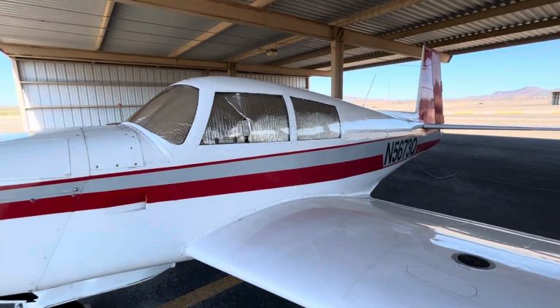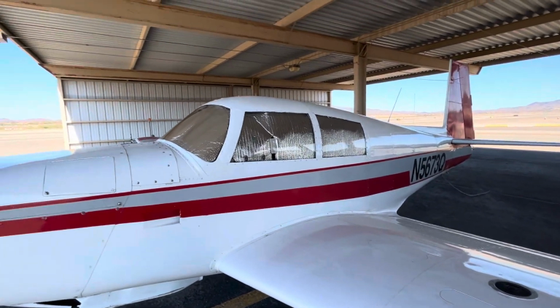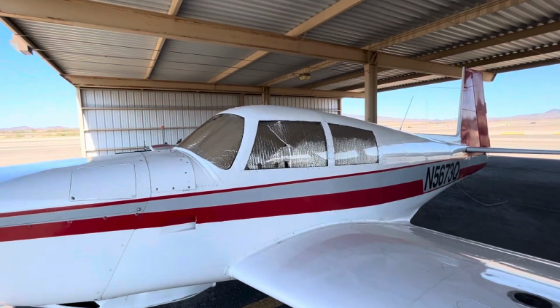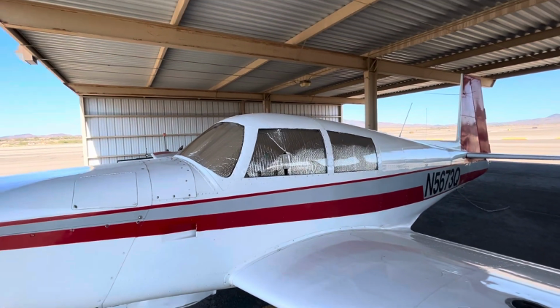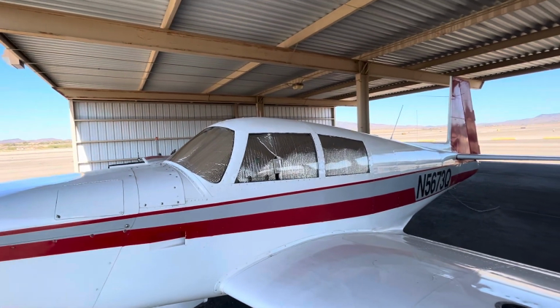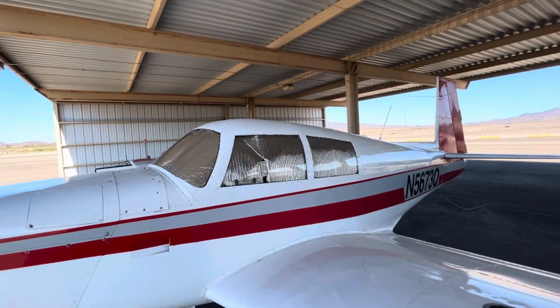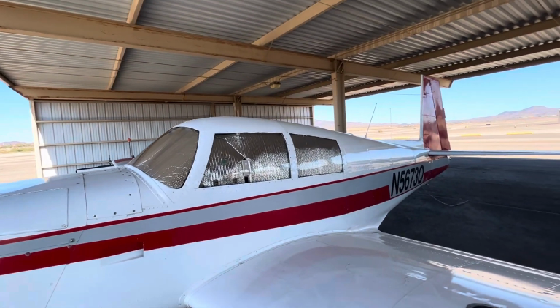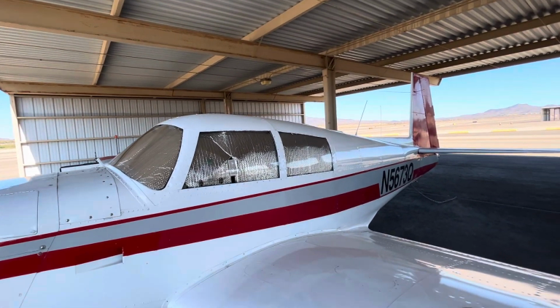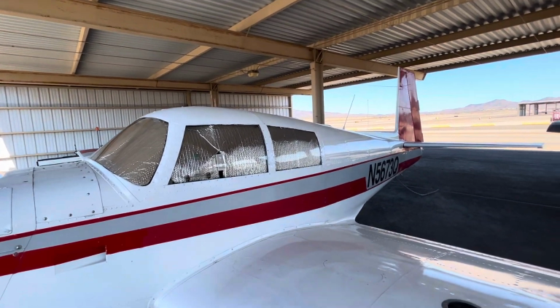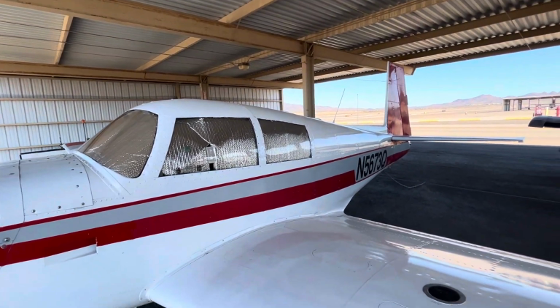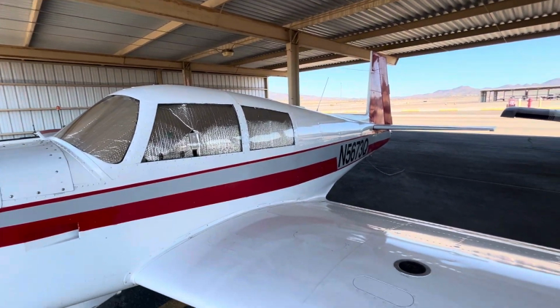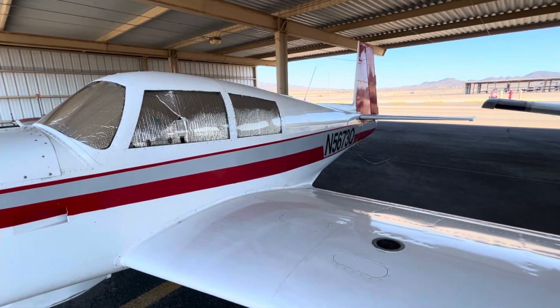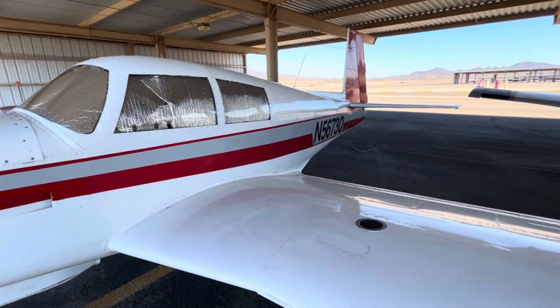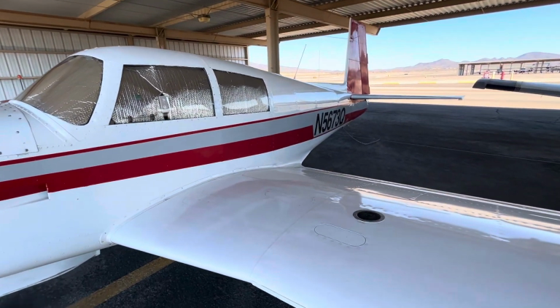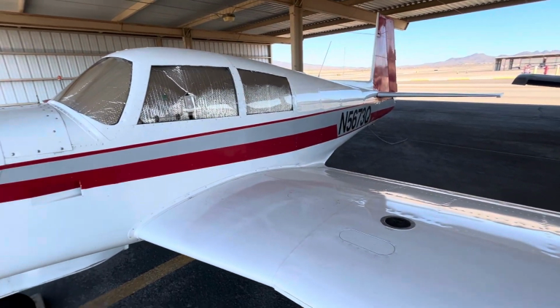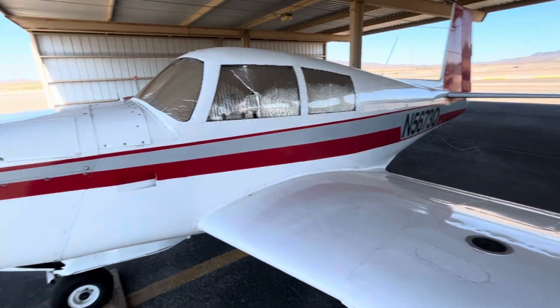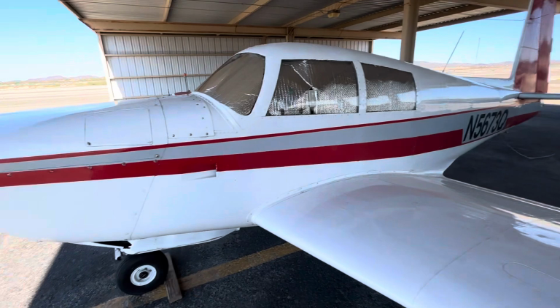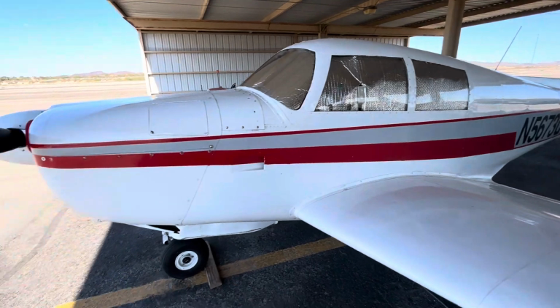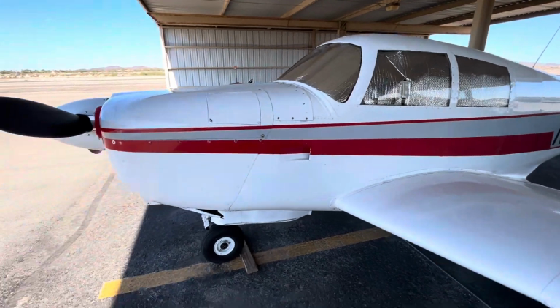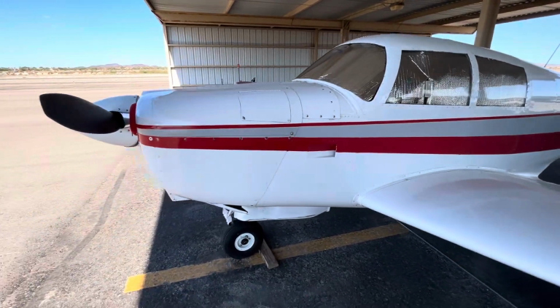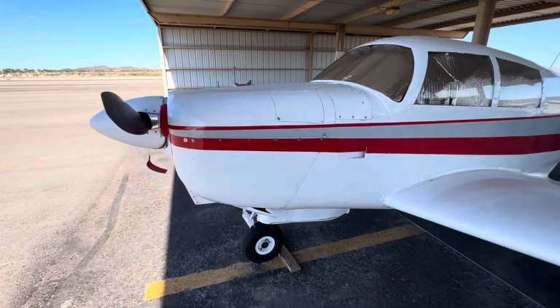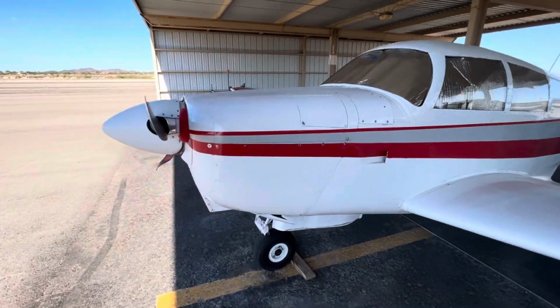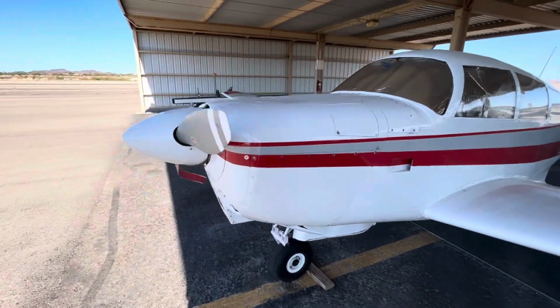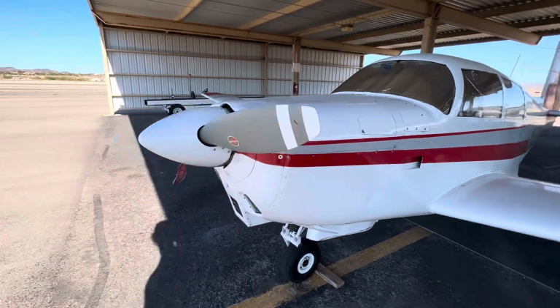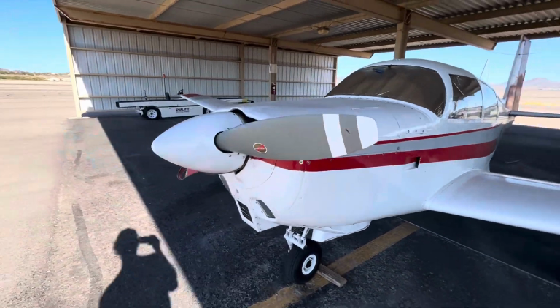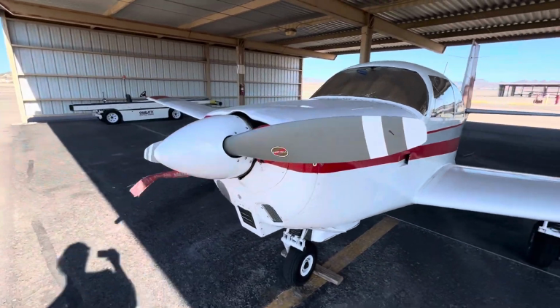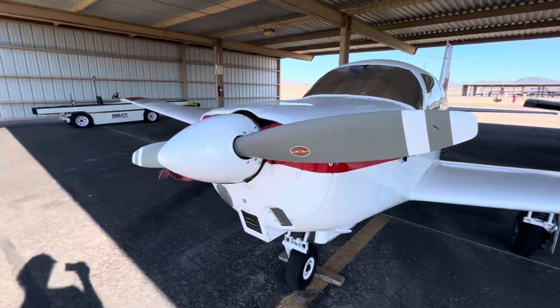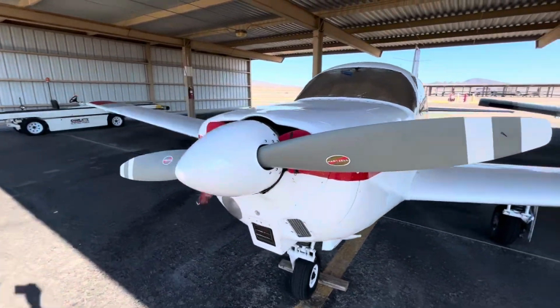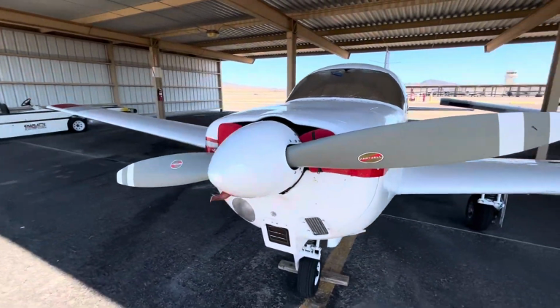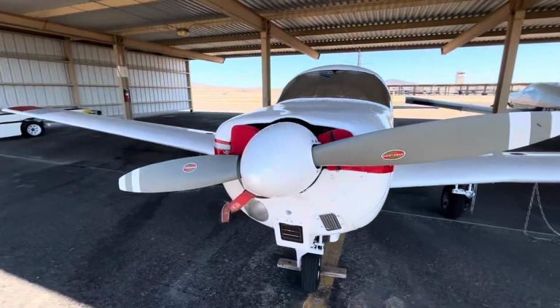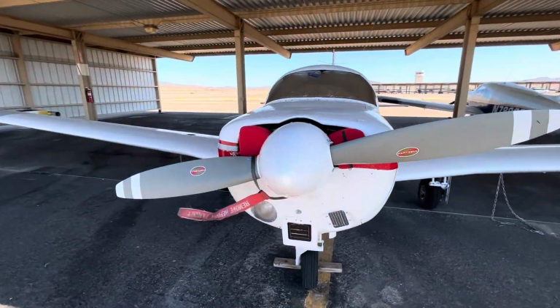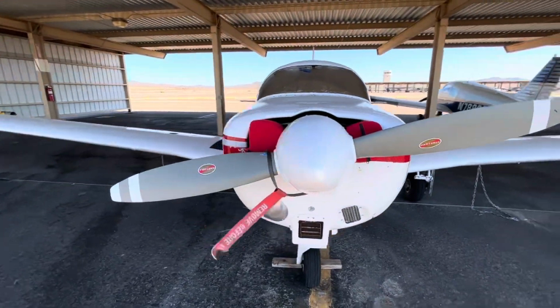I'll have to make an interior video on the next video because I just walked up to the plane. But yeah, that's the Mooney — it's a beauty.